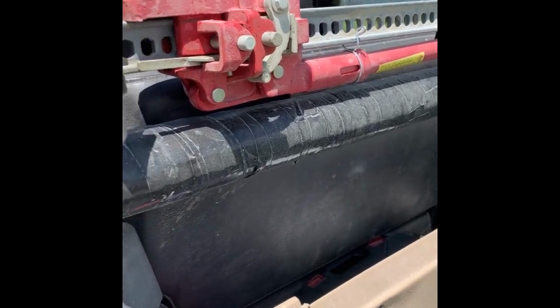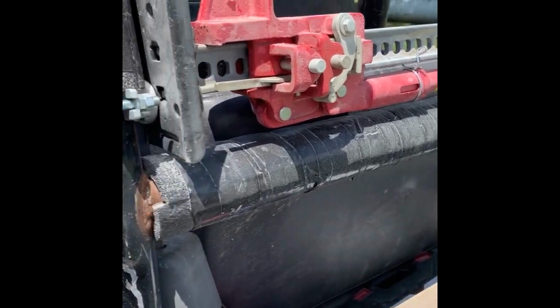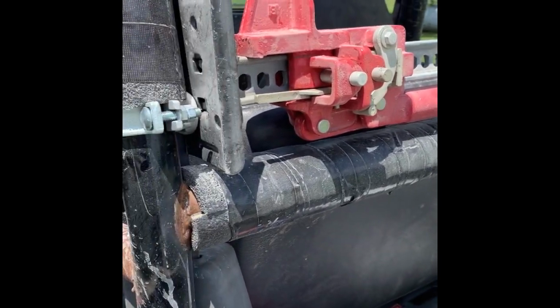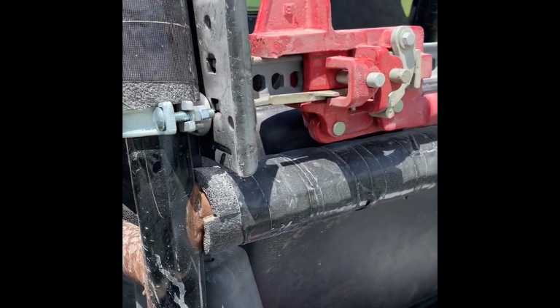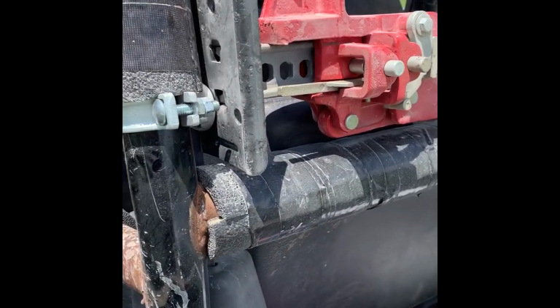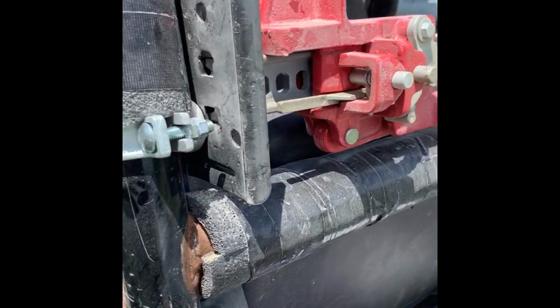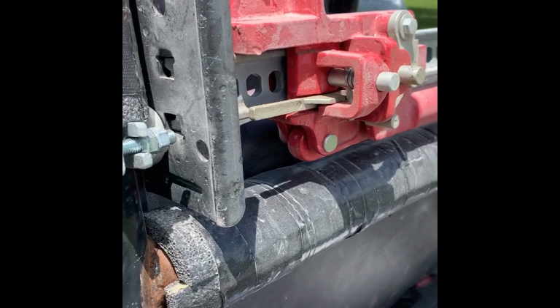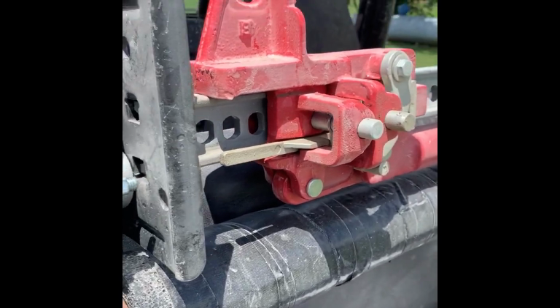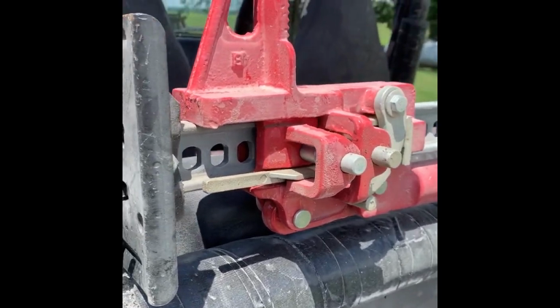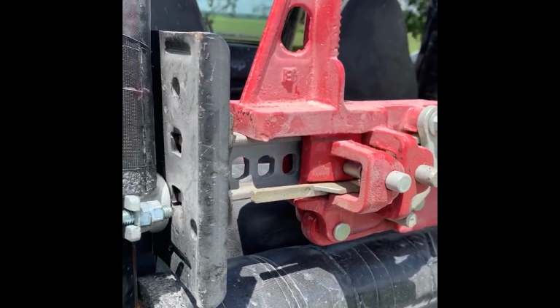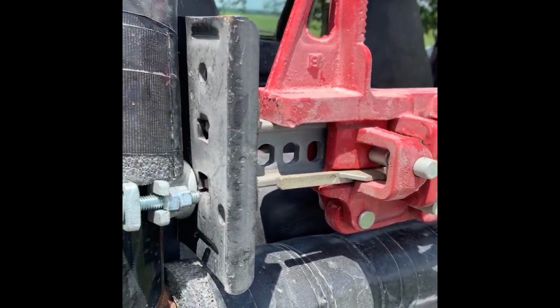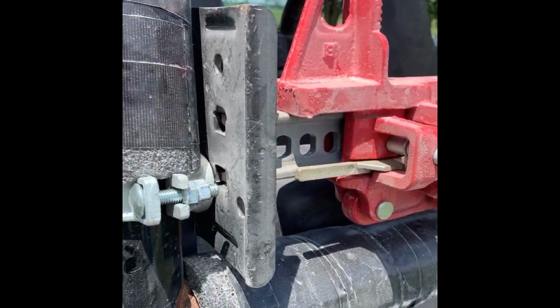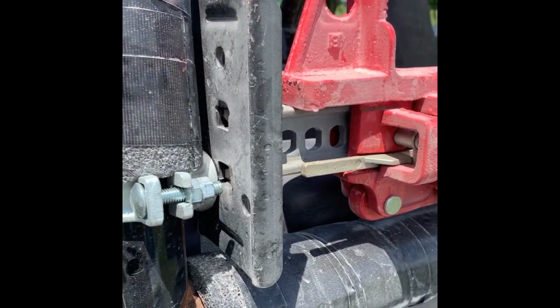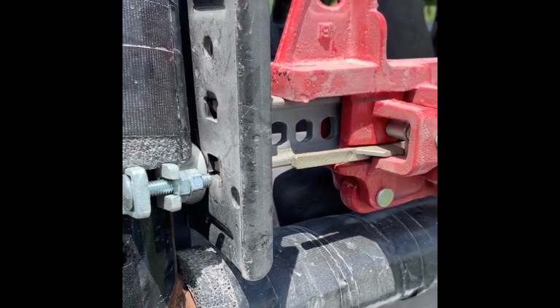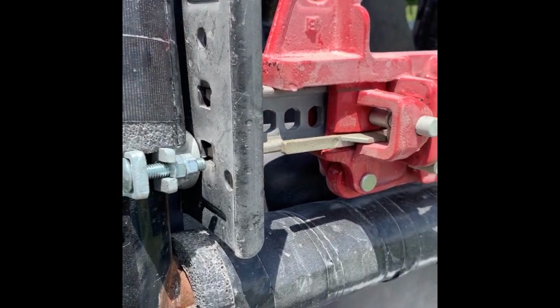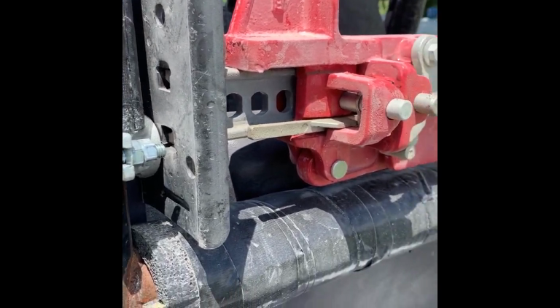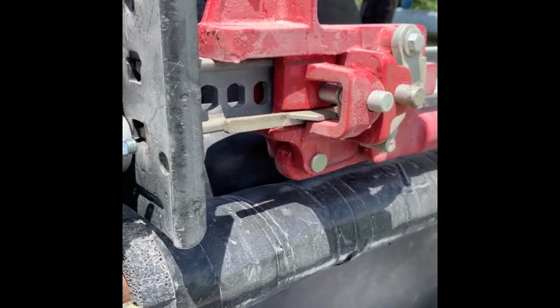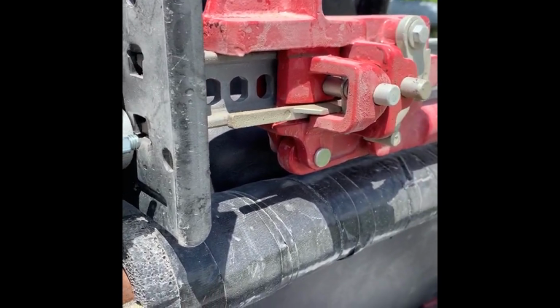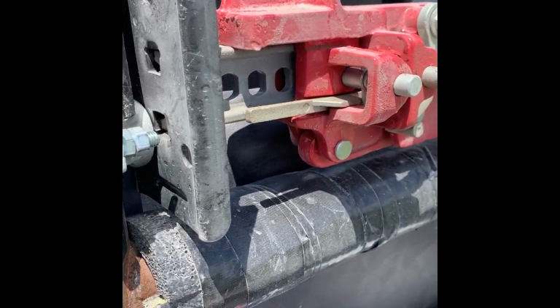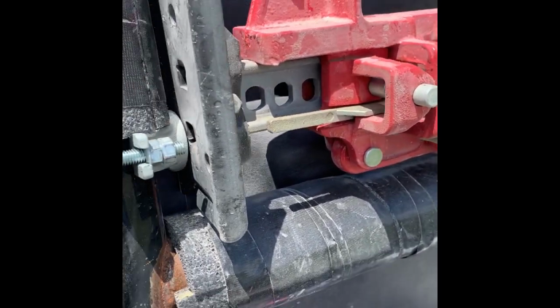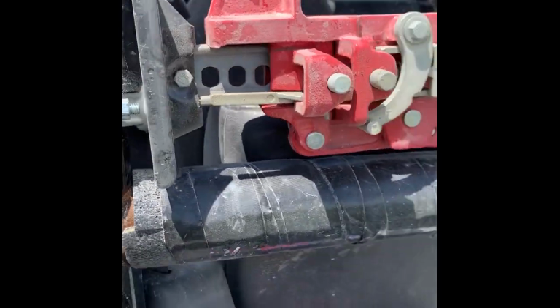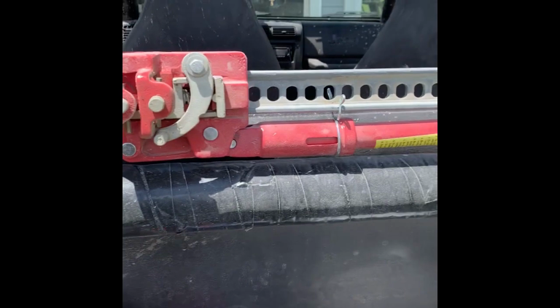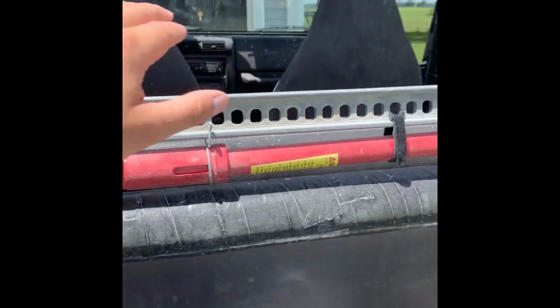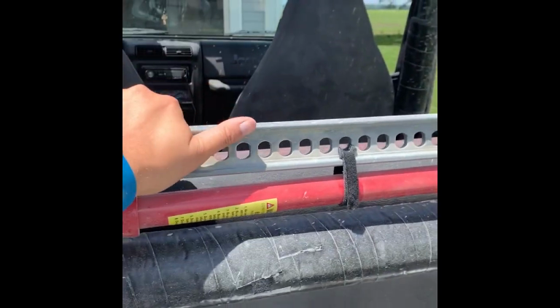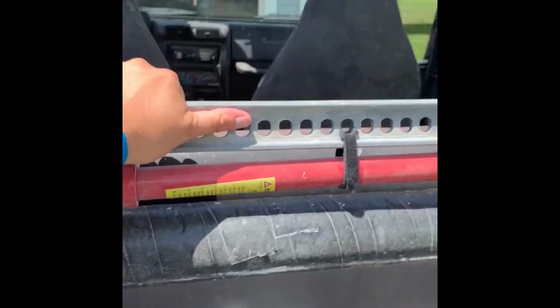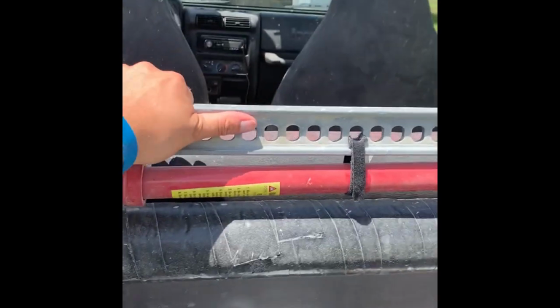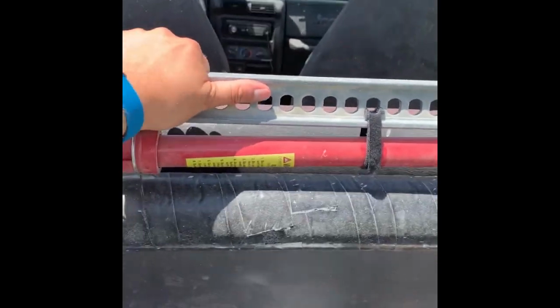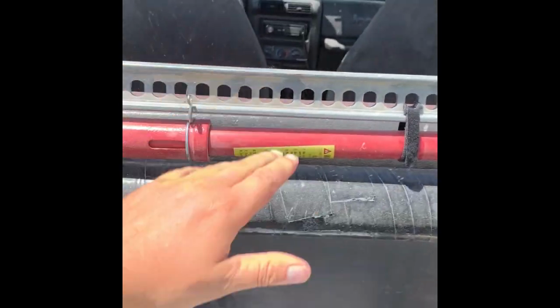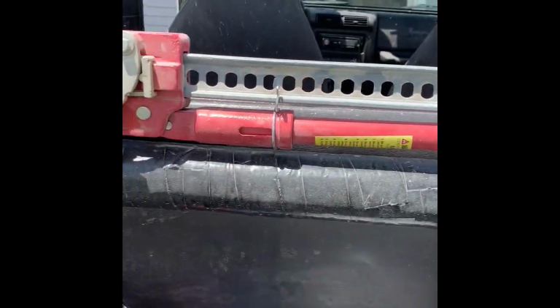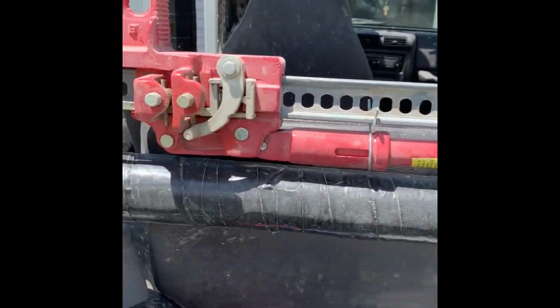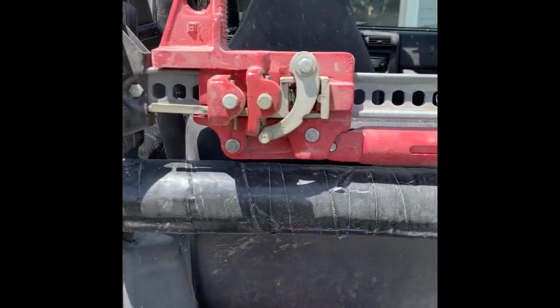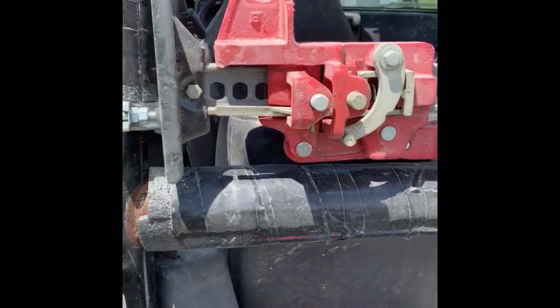The original design that I saw used three of them. My setup, with this particular jack, it just didn't quite work. And two of them, as you can see, is plenty.